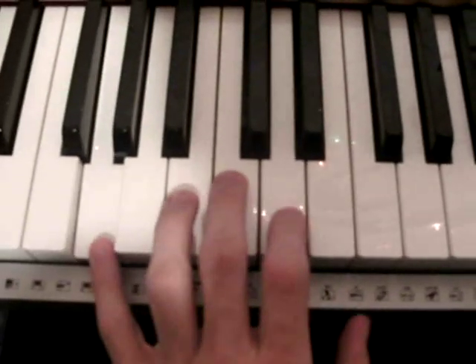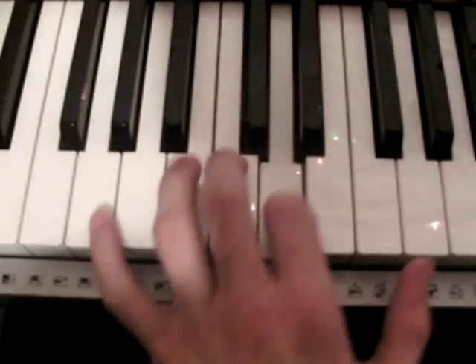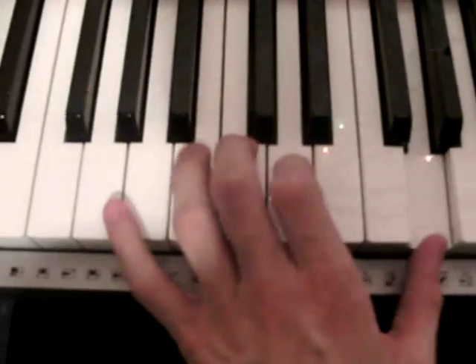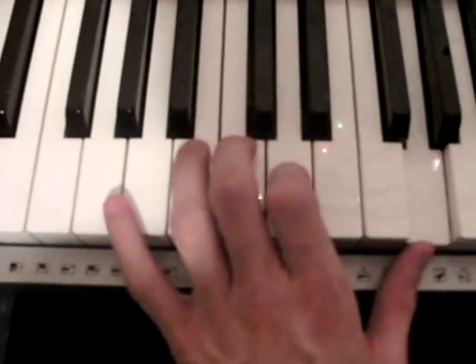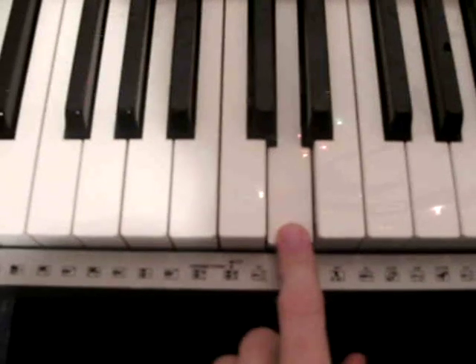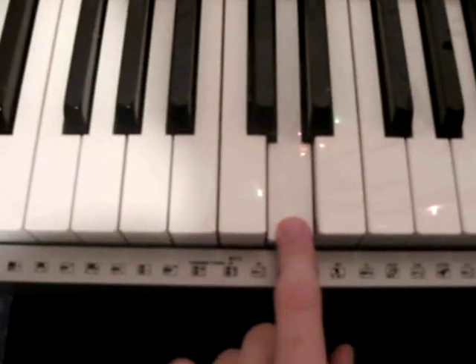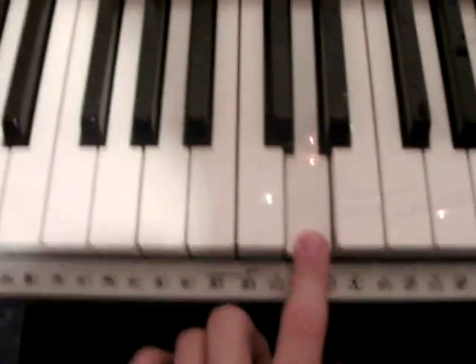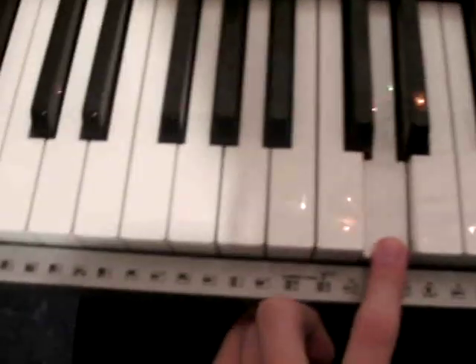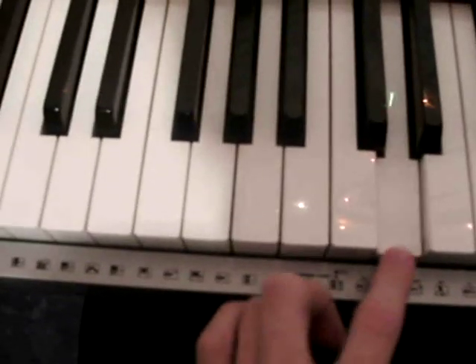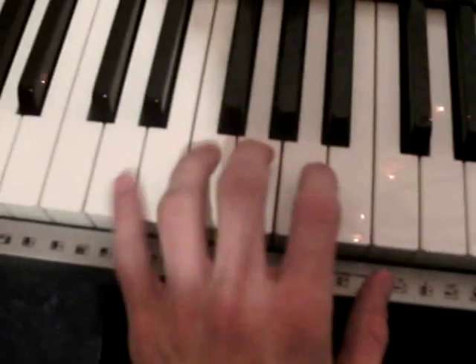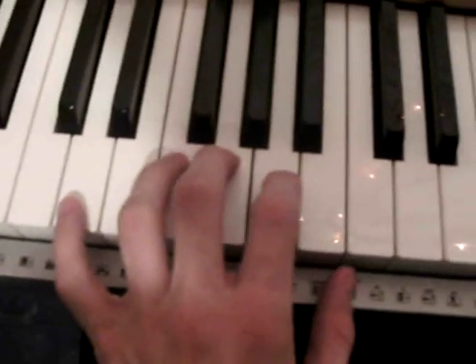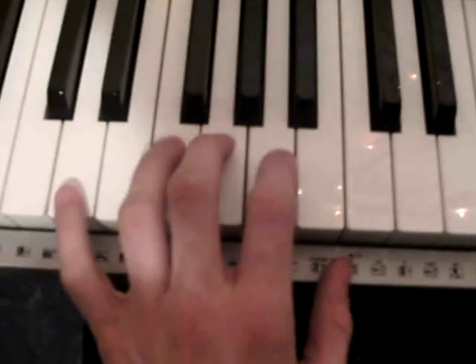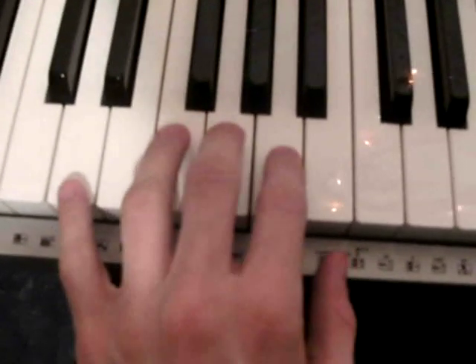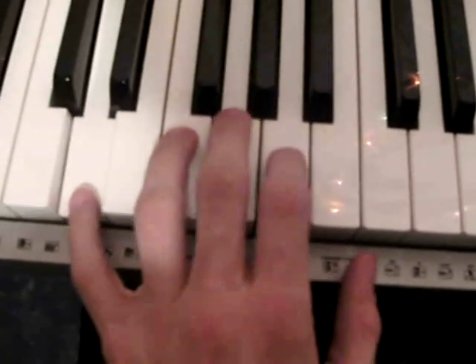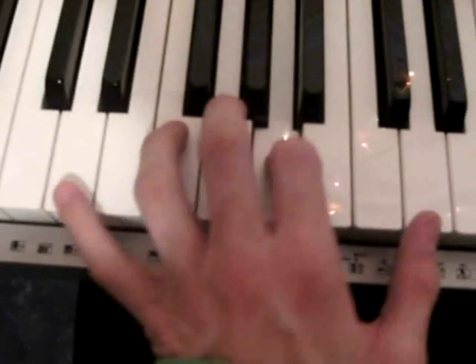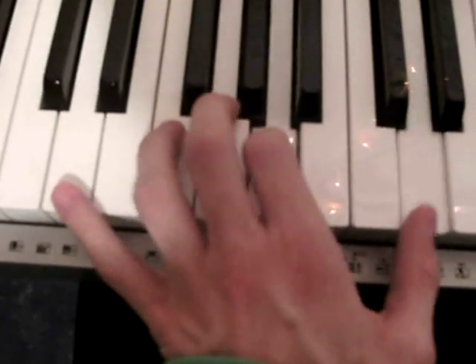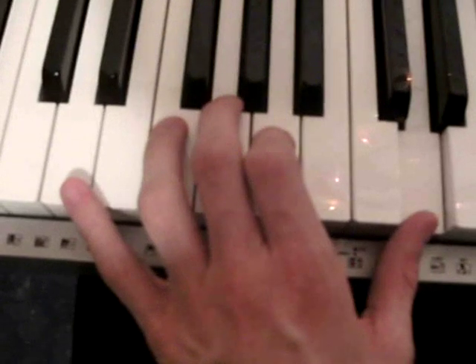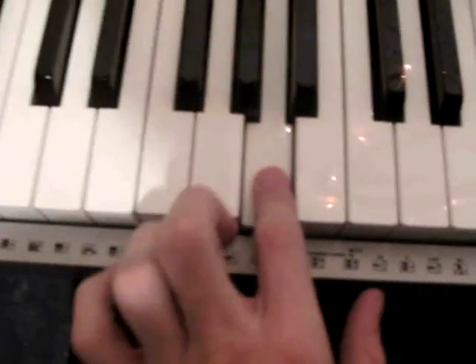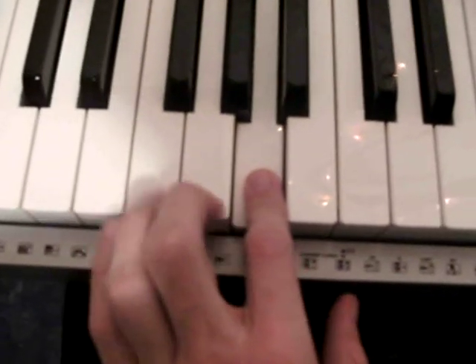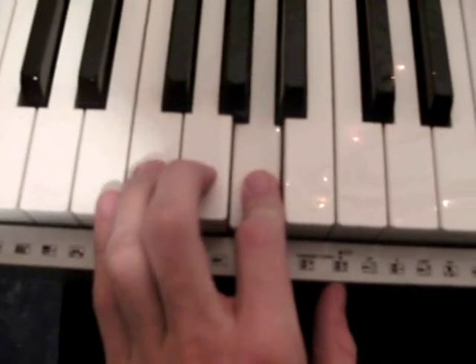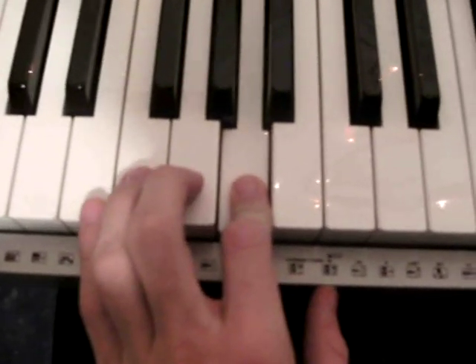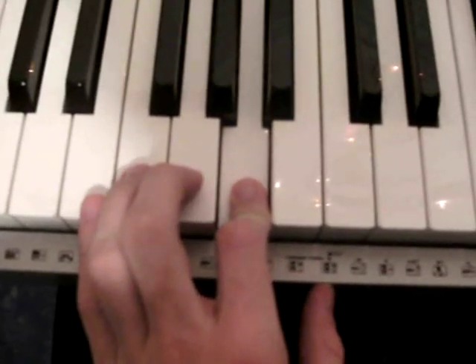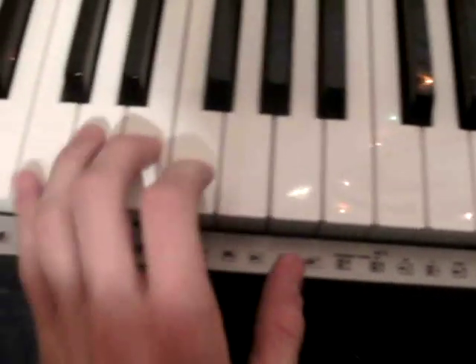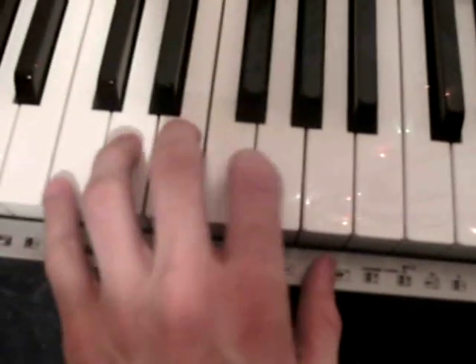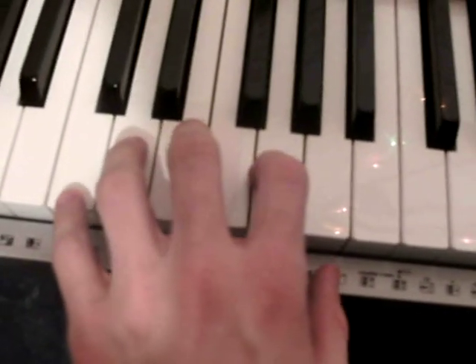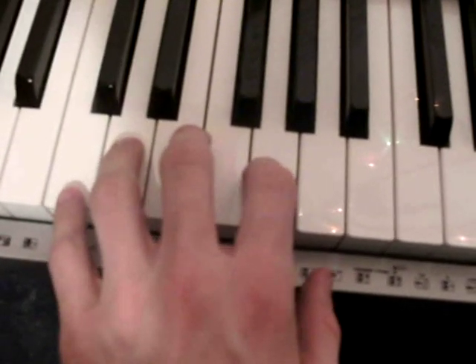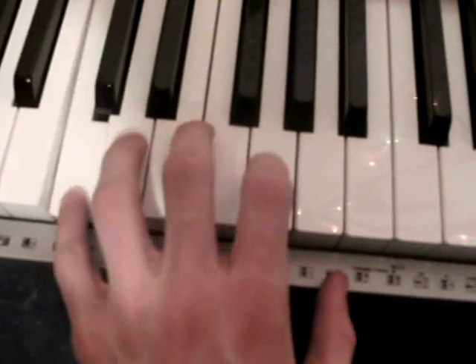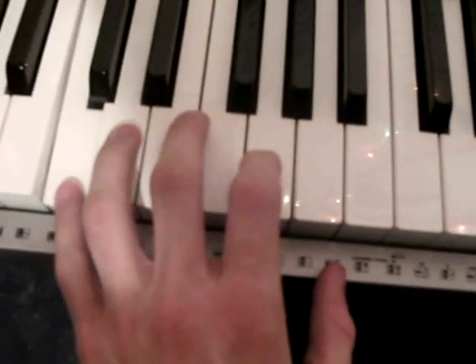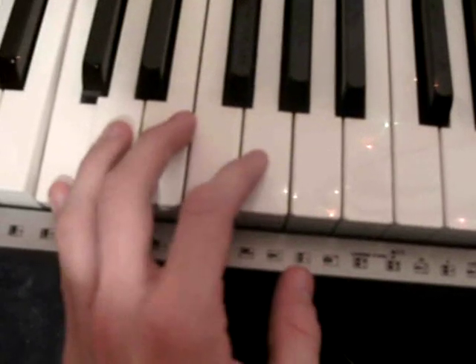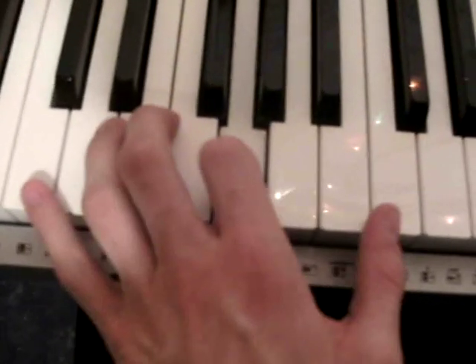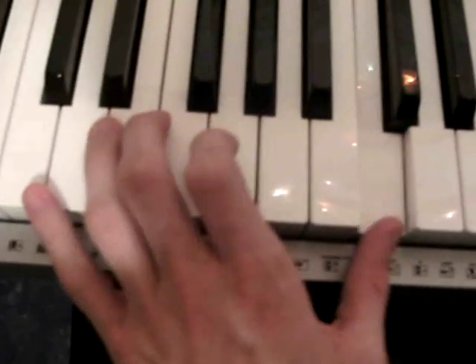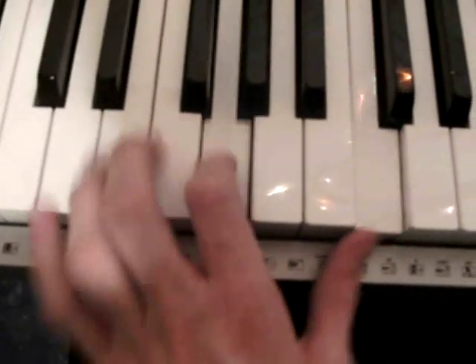G, D, G, D. Then you move down to the D chord — it's D, A, D, A. Then to the C chord: C, G, C, G.